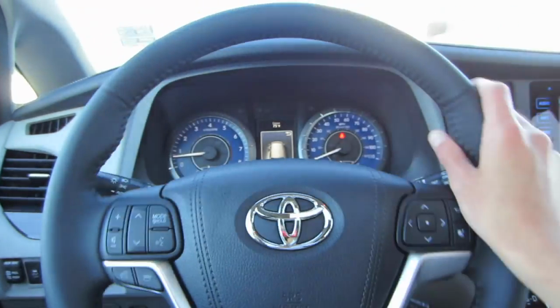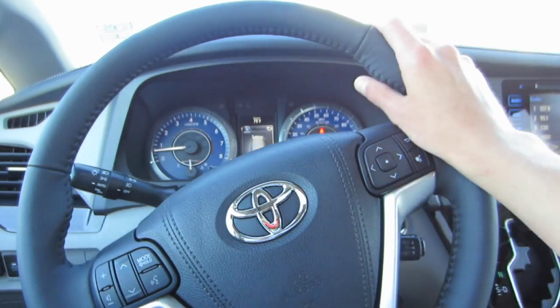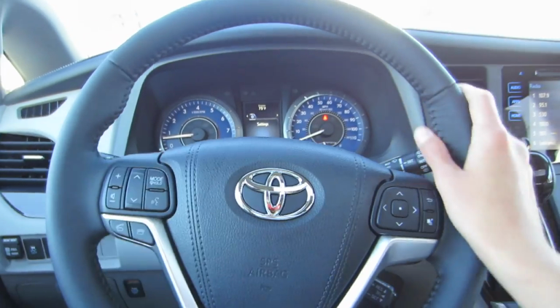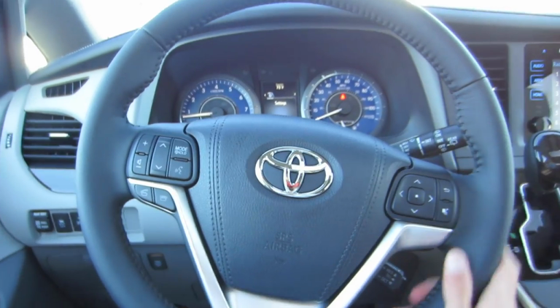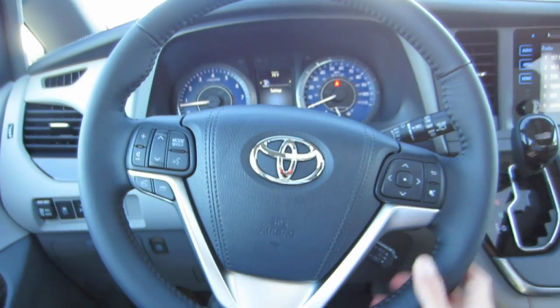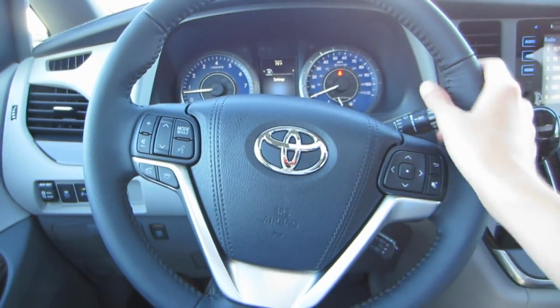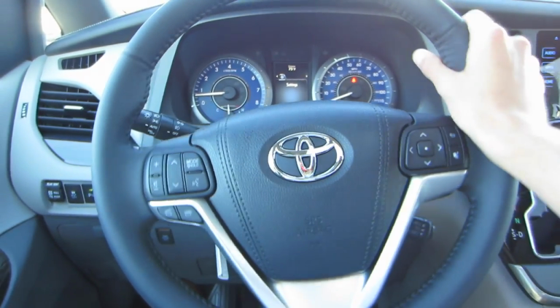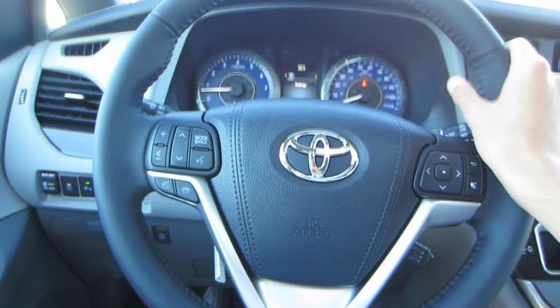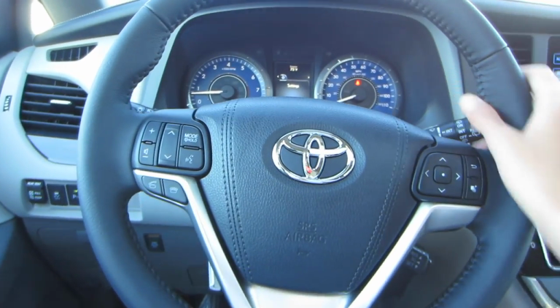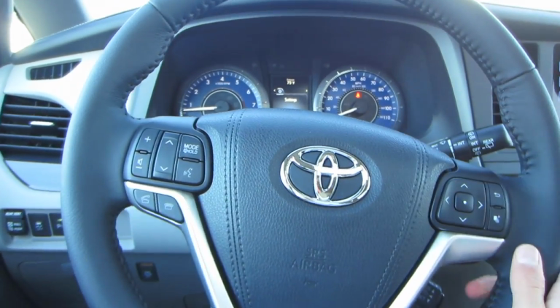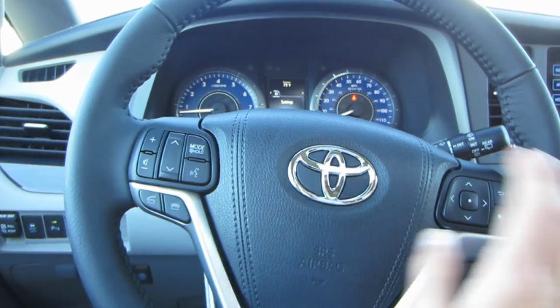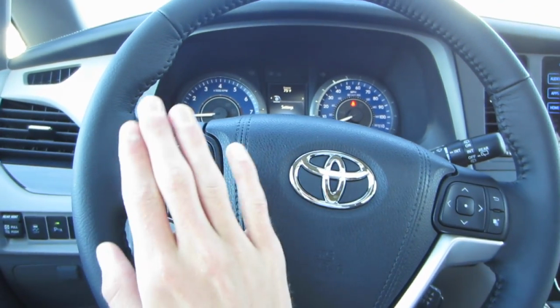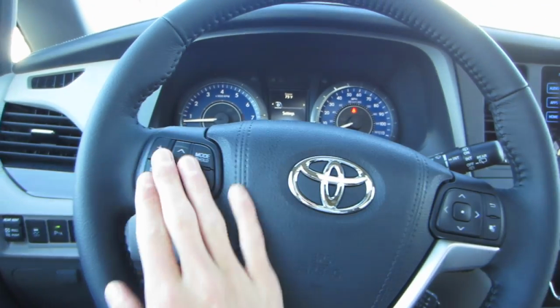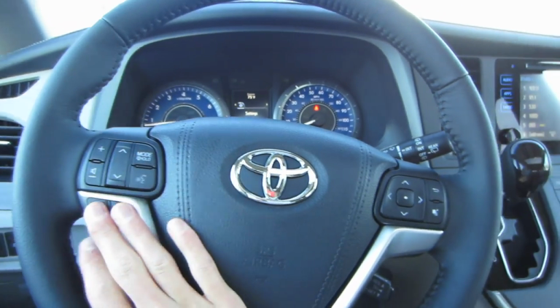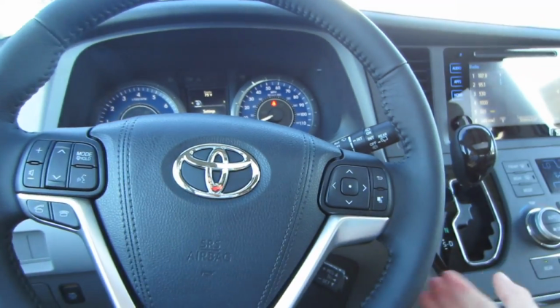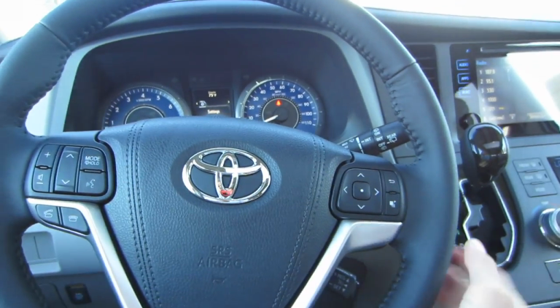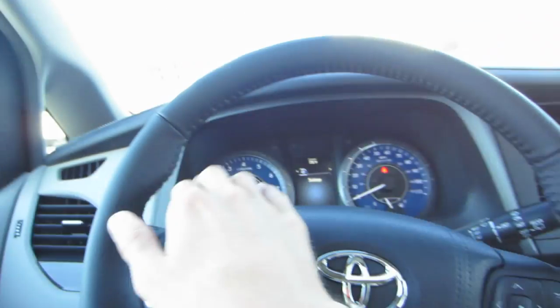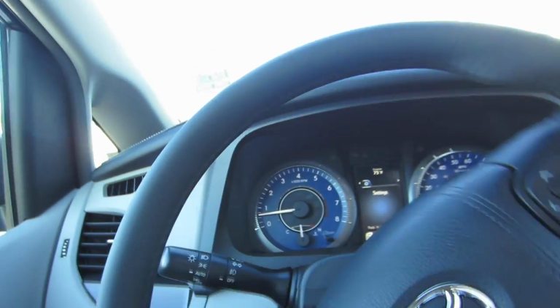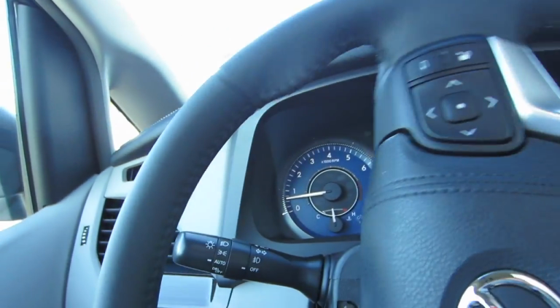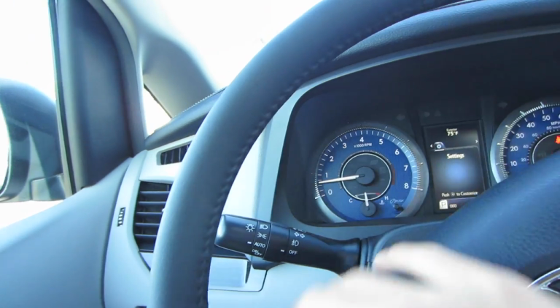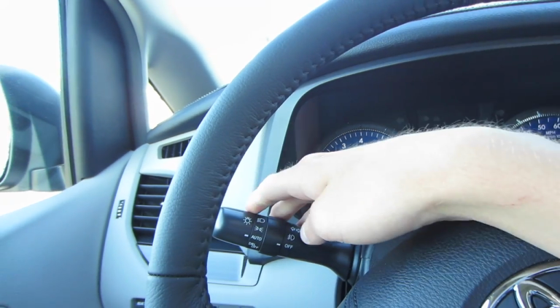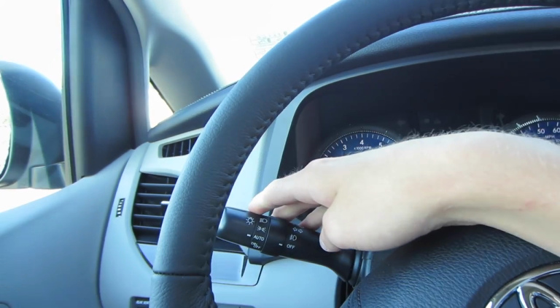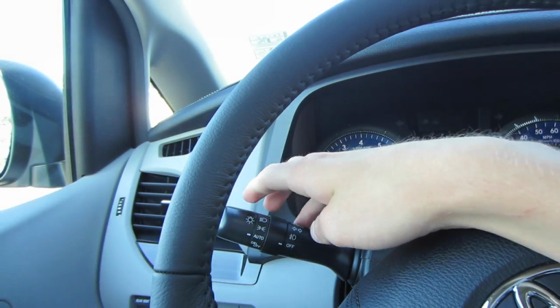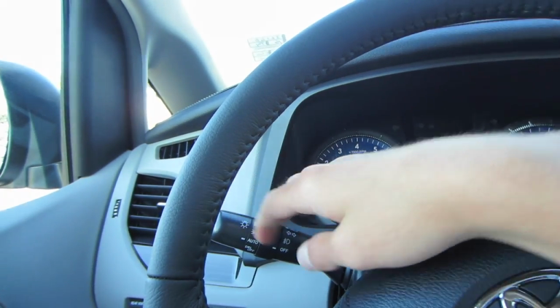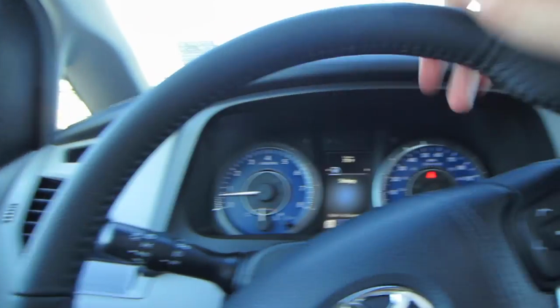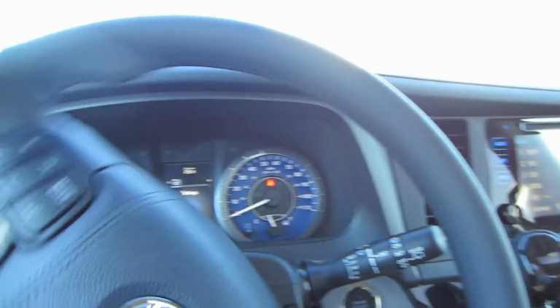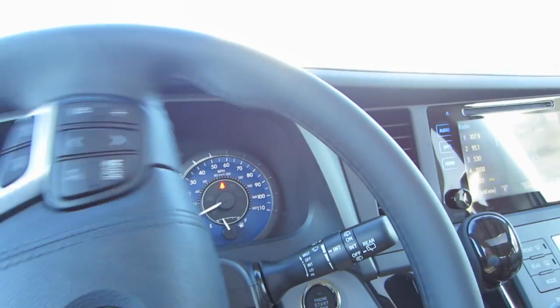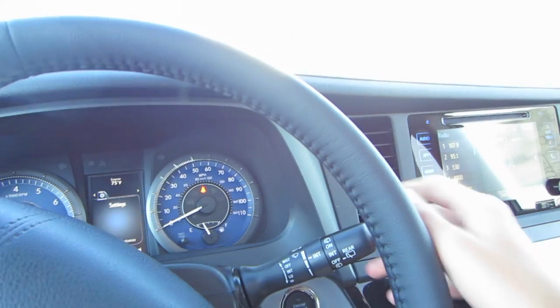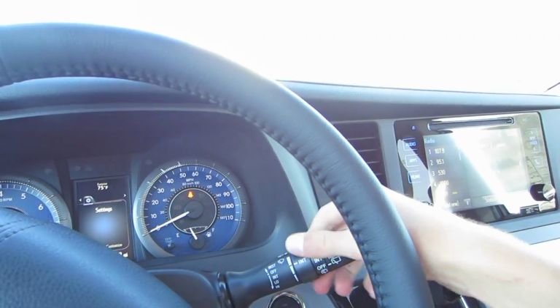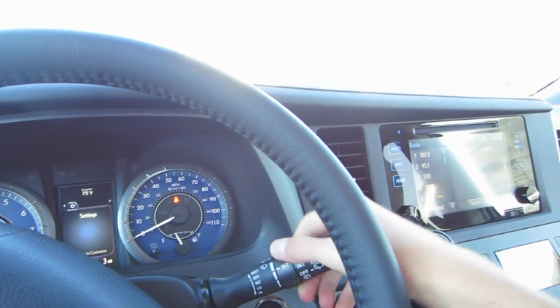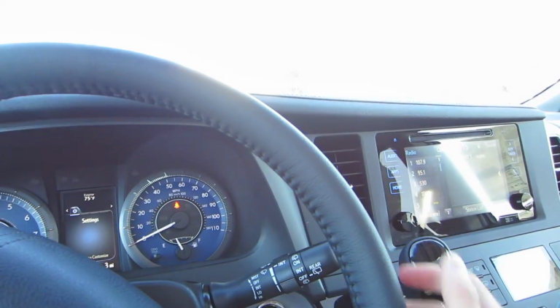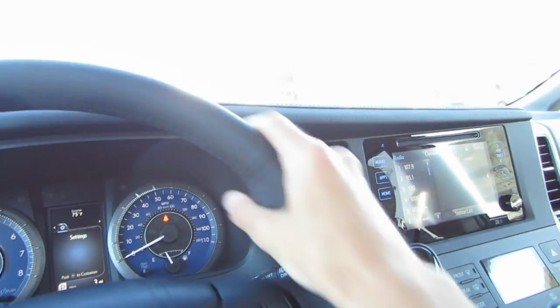Coming to our steering wheel, it is a three-spoke leather-wrapped wheel. We do have our audio, Bluetooth, and cruise controls. Over here to the left are automatic headlights, fog lights, and blinkers, and over to the right are variable intermittent speed wipers.